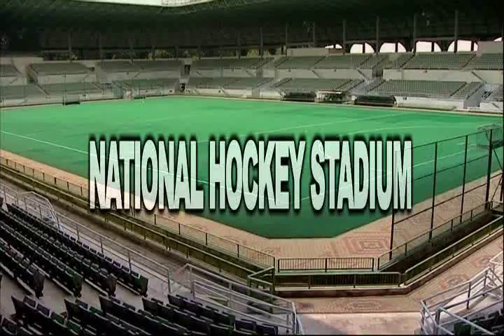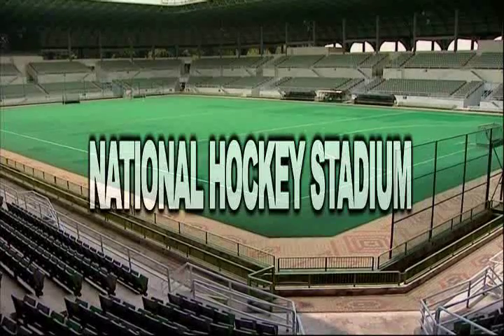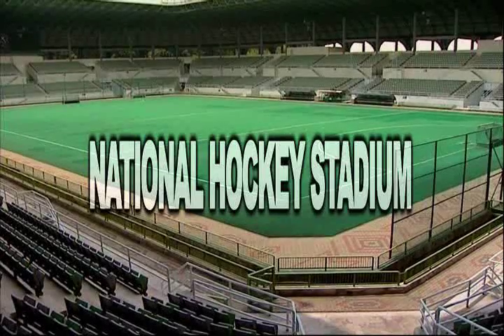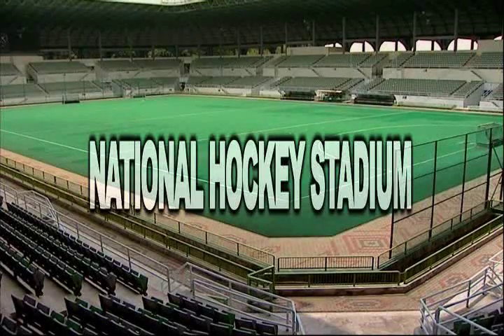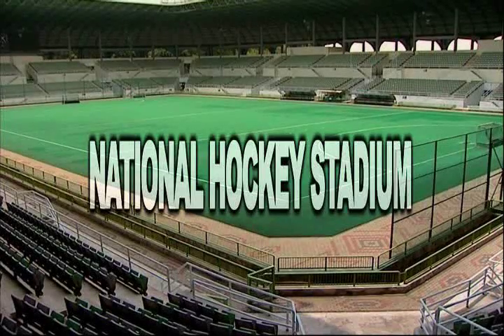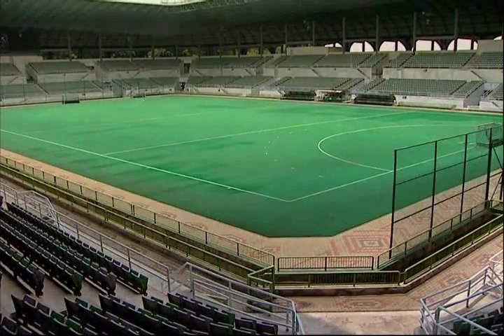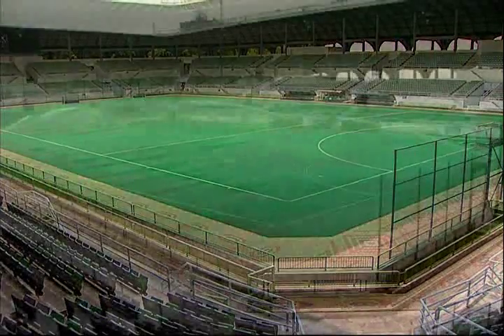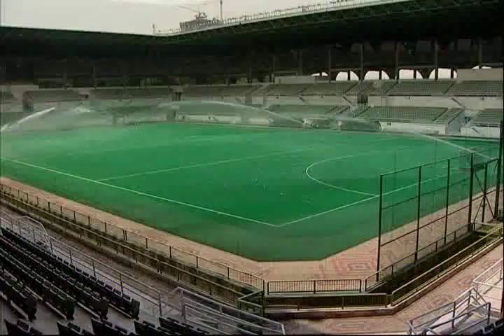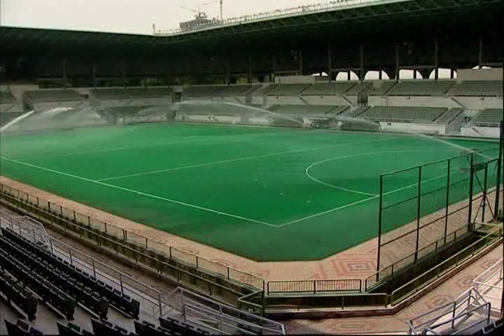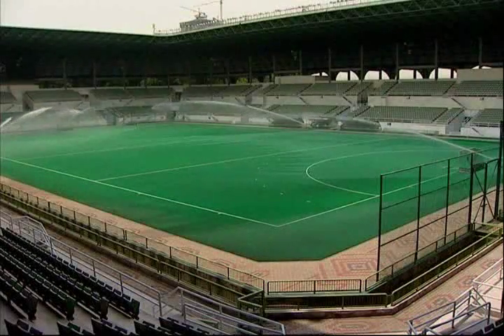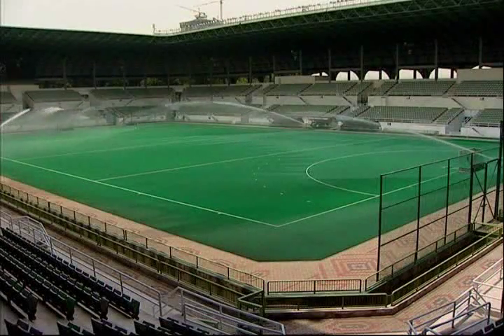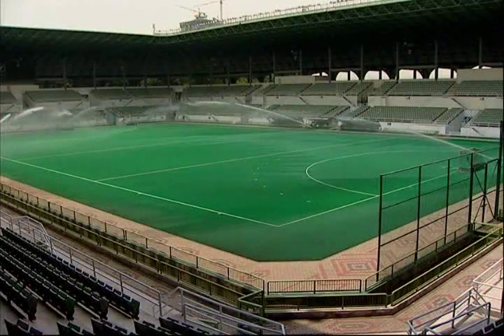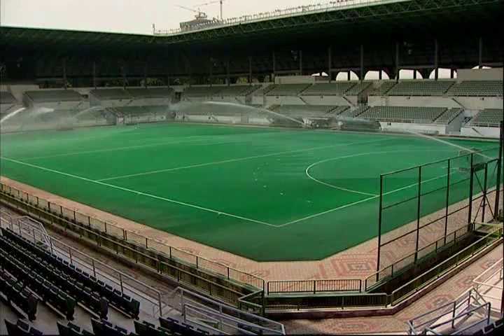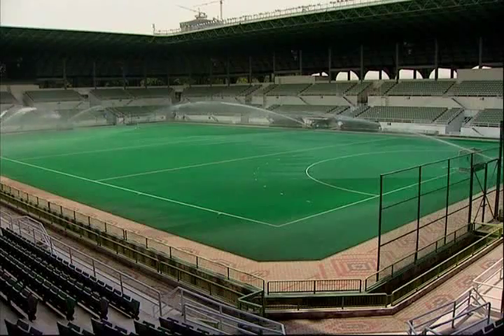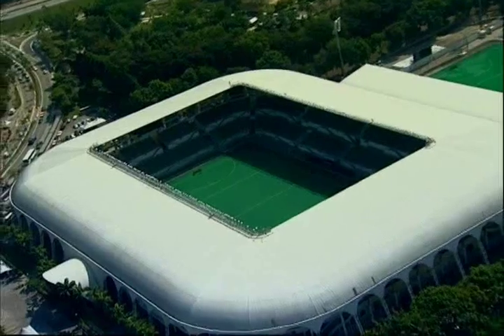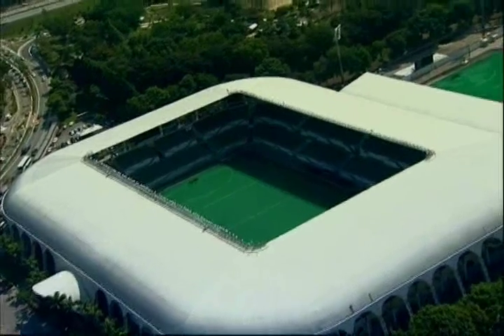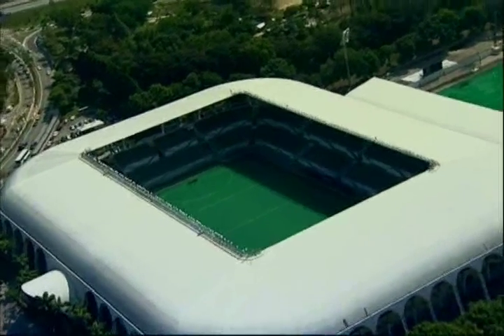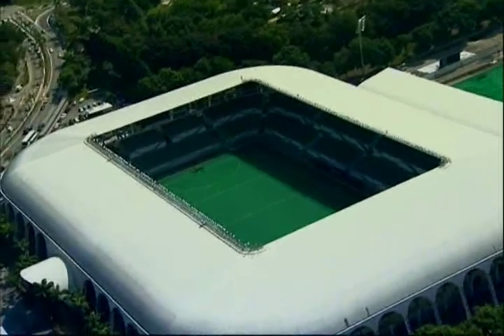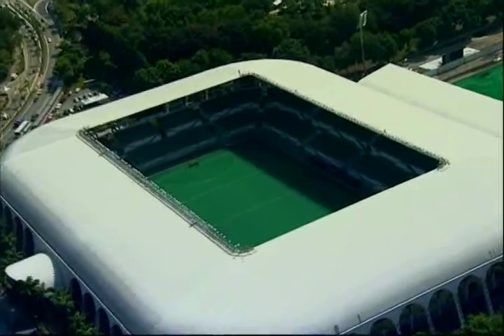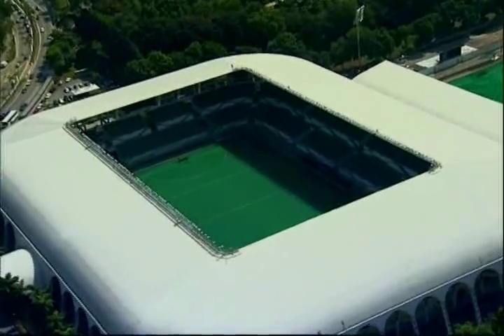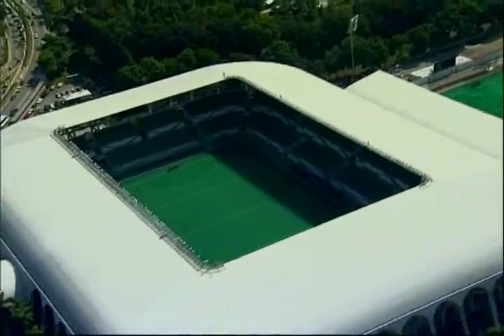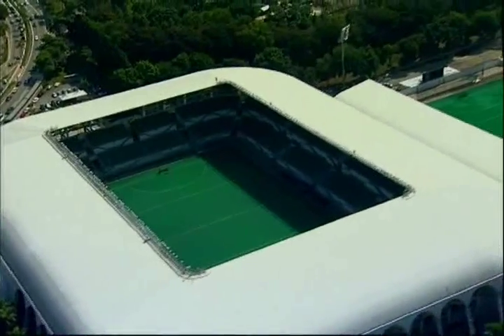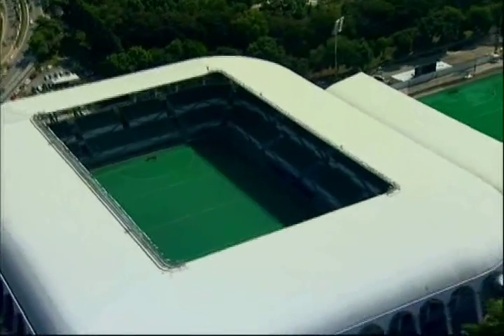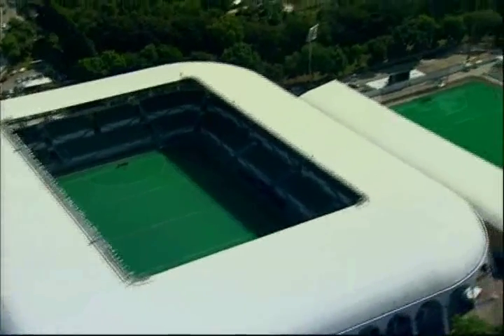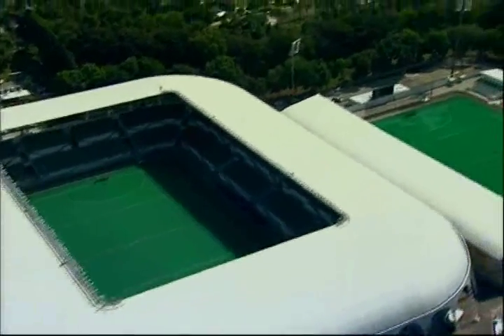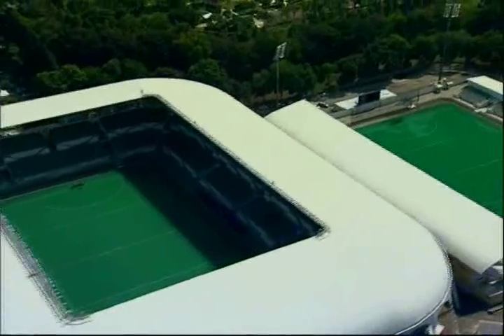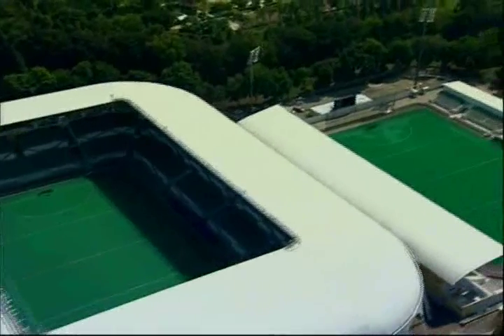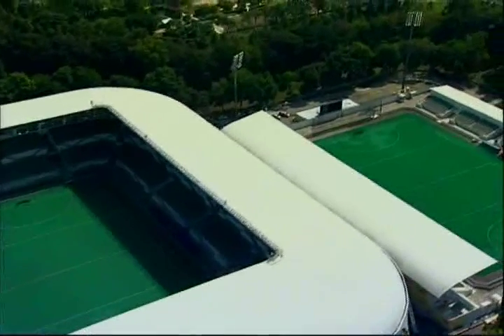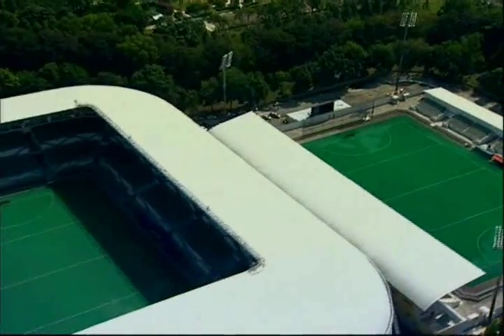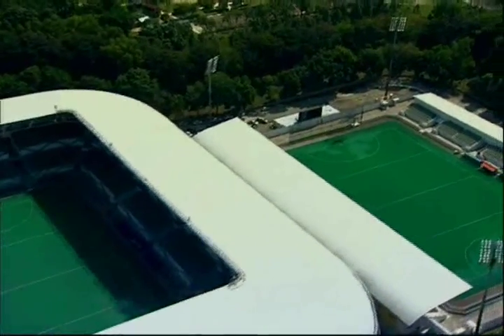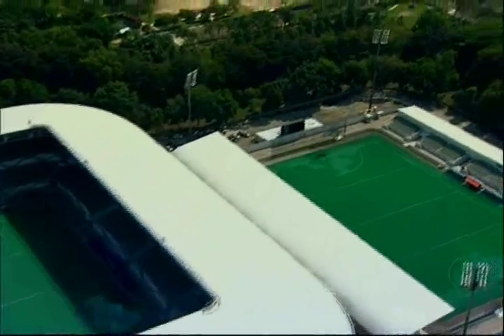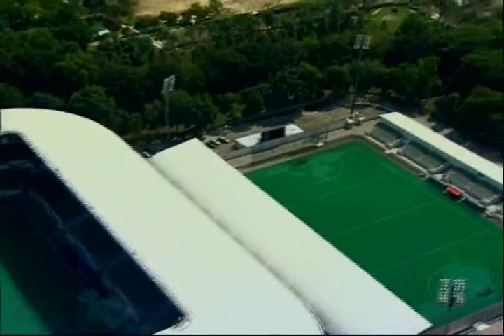The National Hockey Stadium. This complex comprises of two stadia, namely the National Hockey Stadium 1 and National Hockey Stadium 2, both sited adjacent to each other.